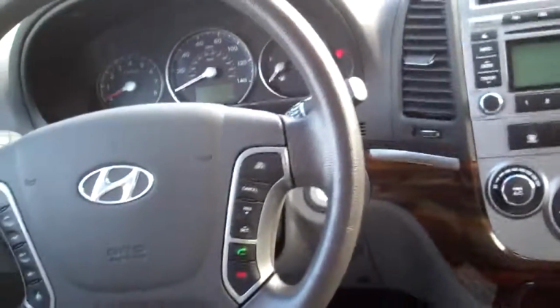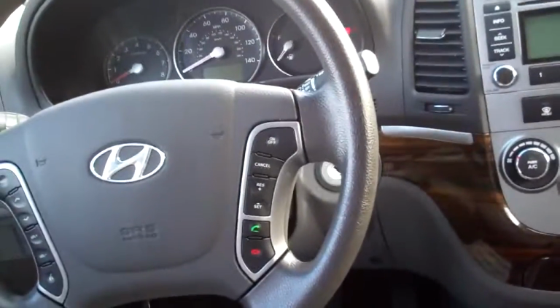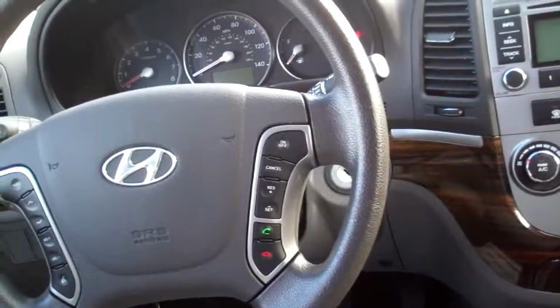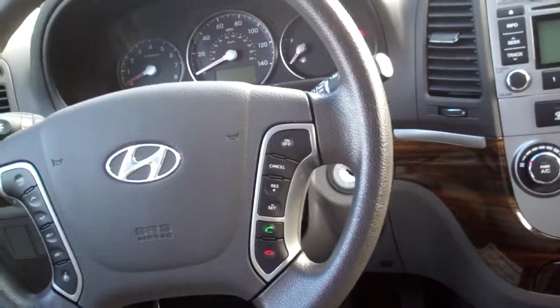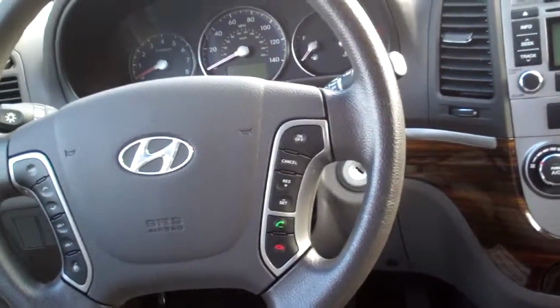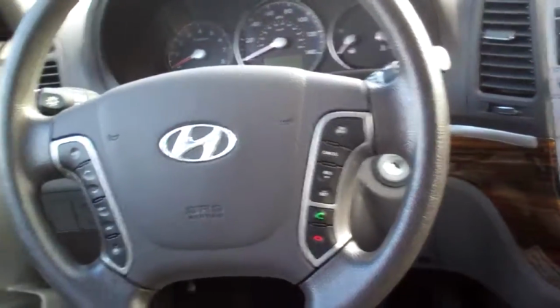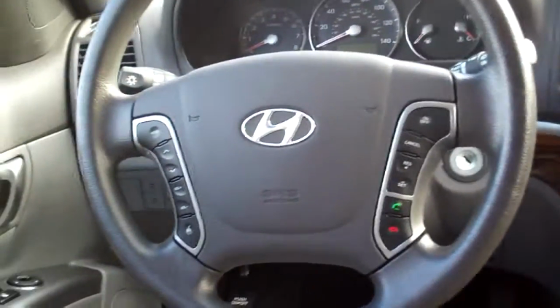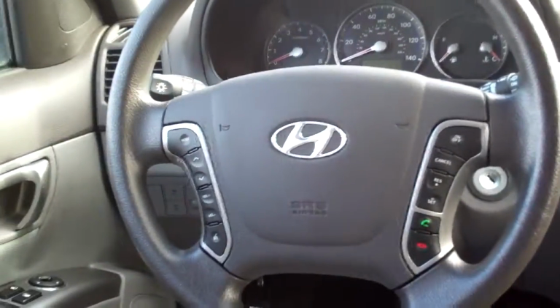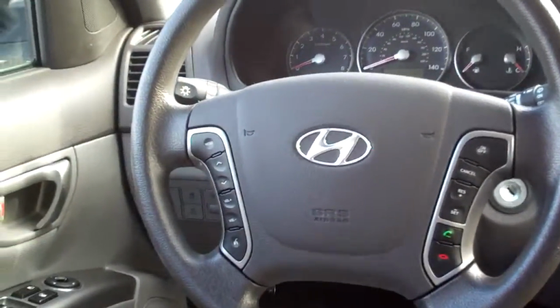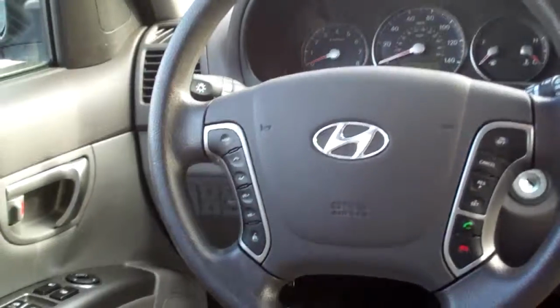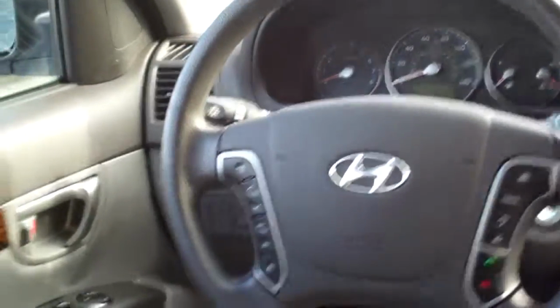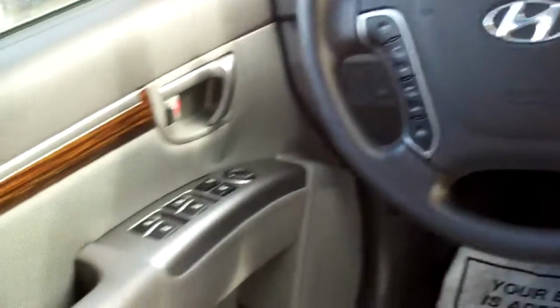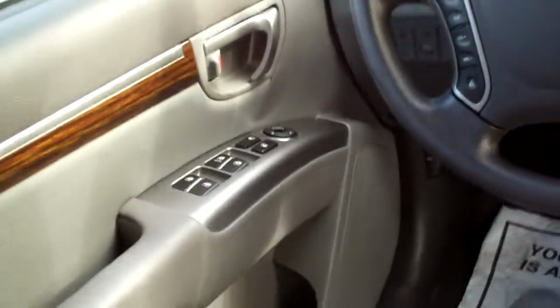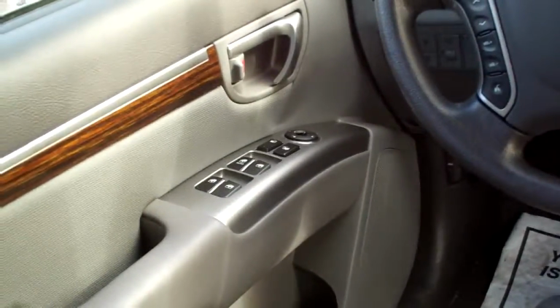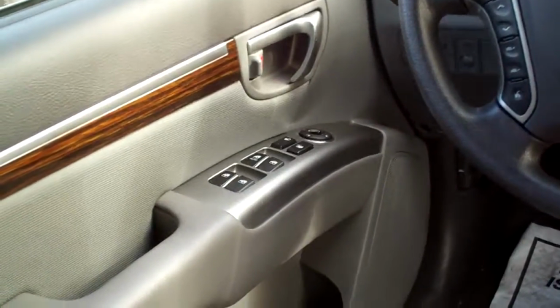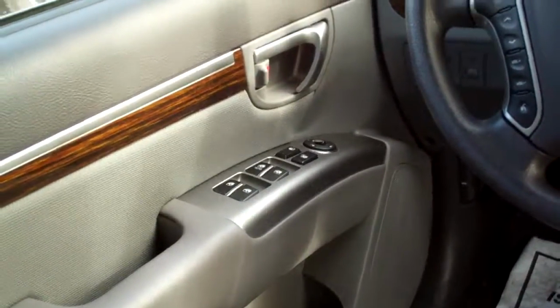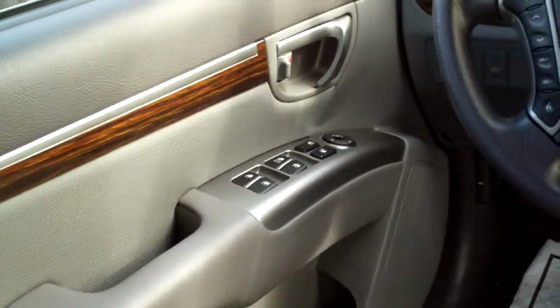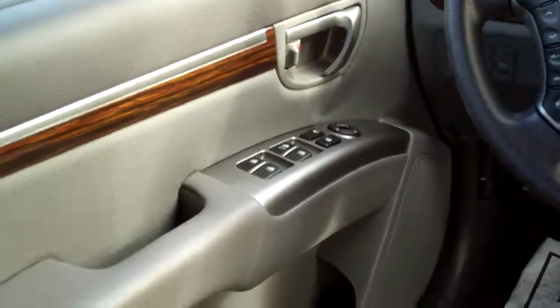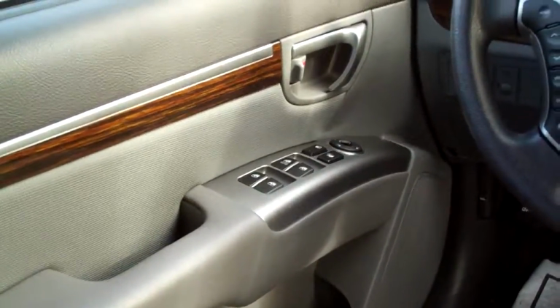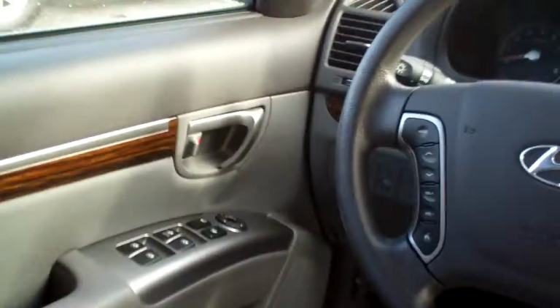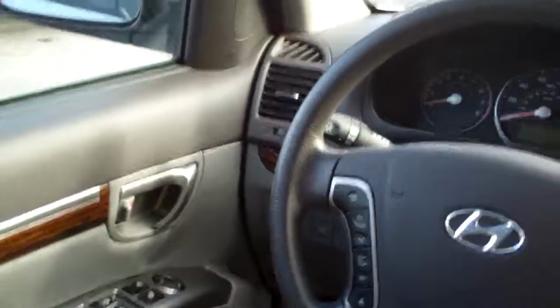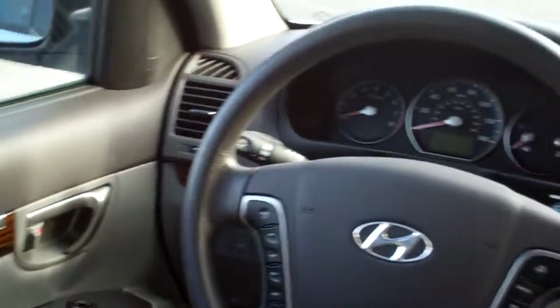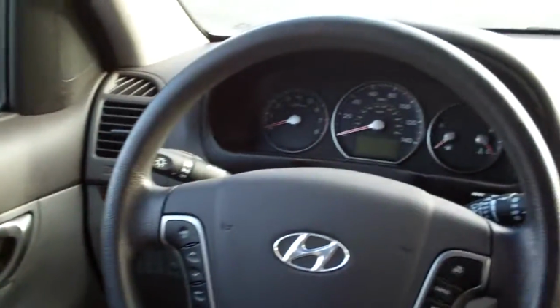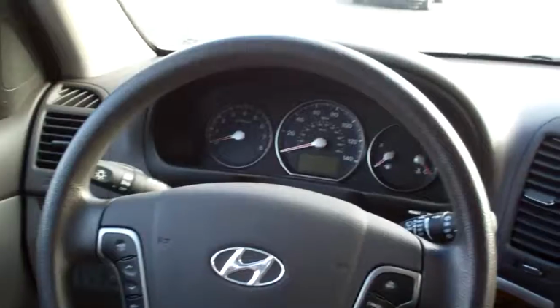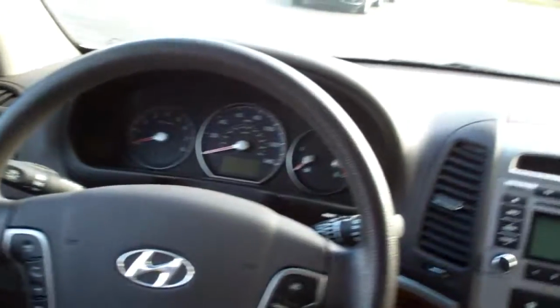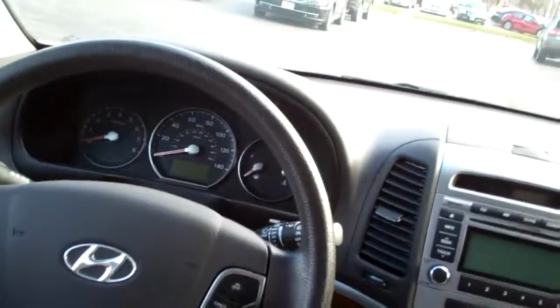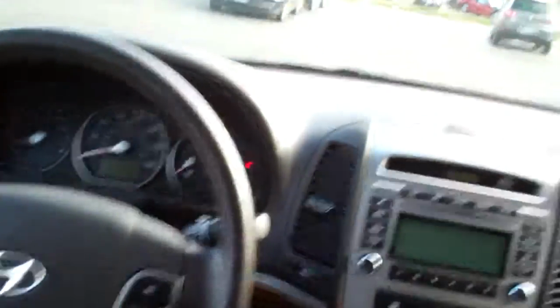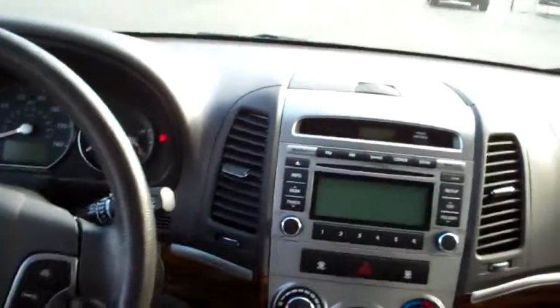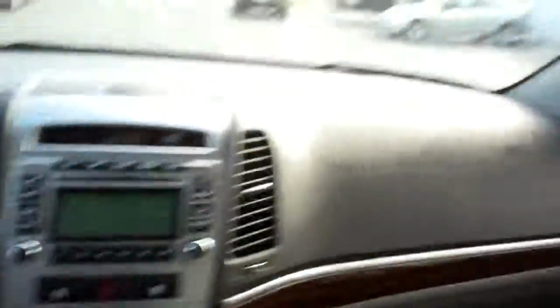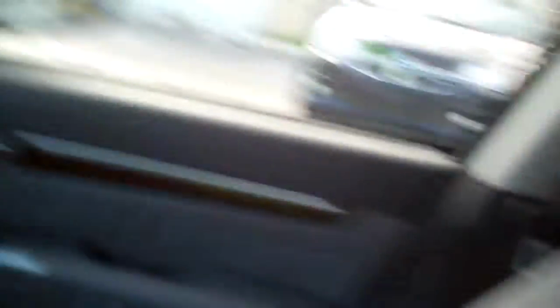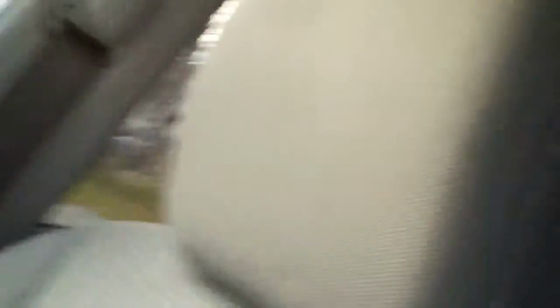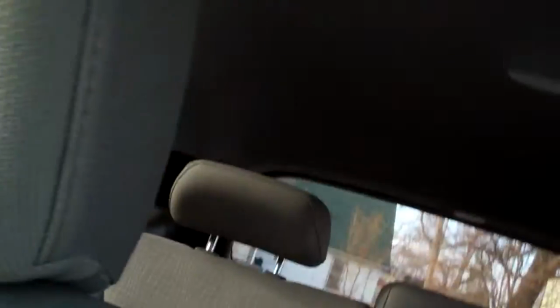Radio controls and cruise control on the steering wheel. Power windows, door locks, and mirrors for the driver. Nice big analog gauges. Plenty of stuff in this one.